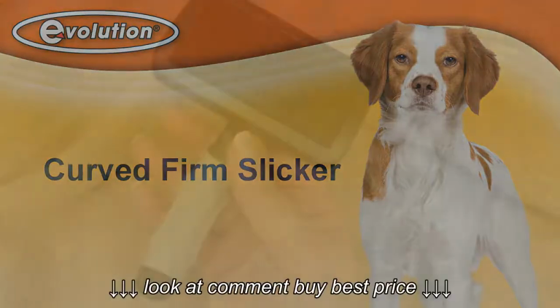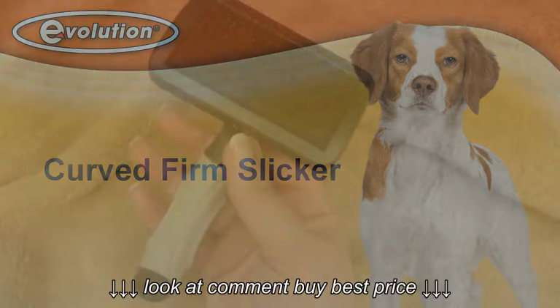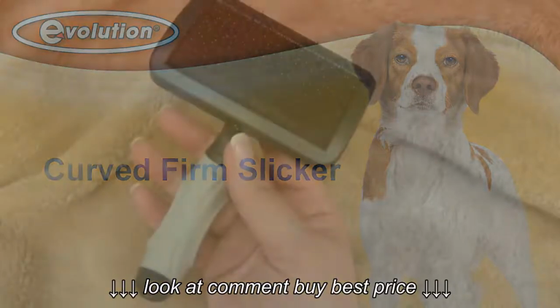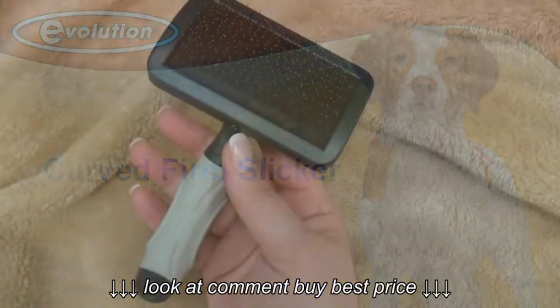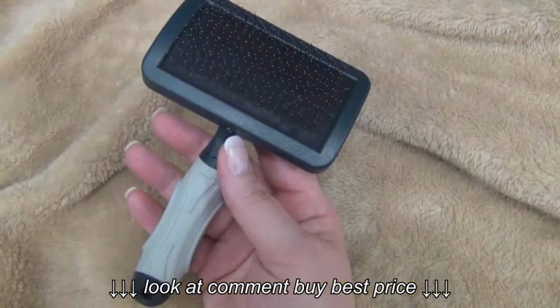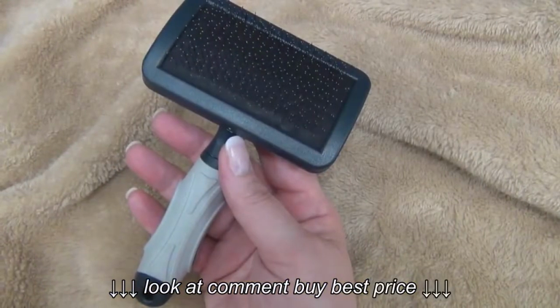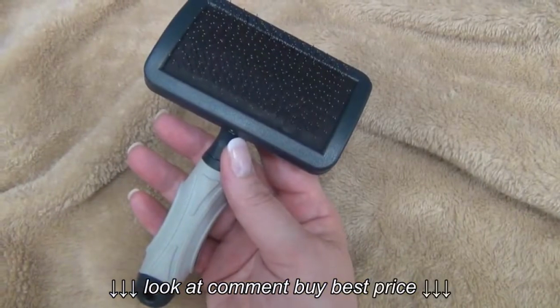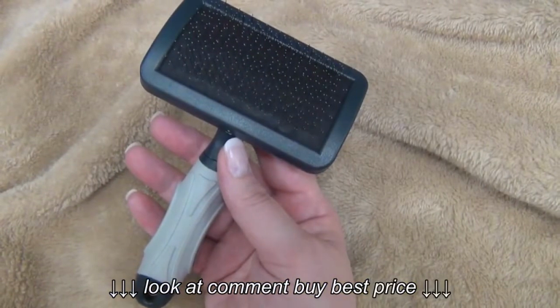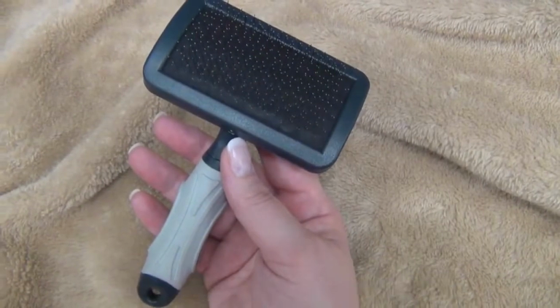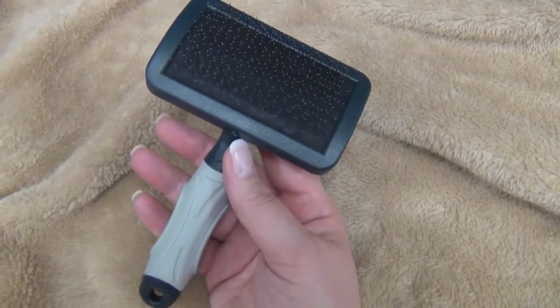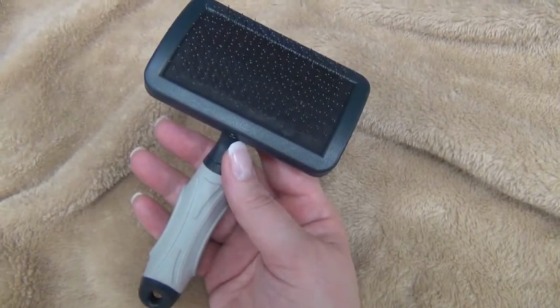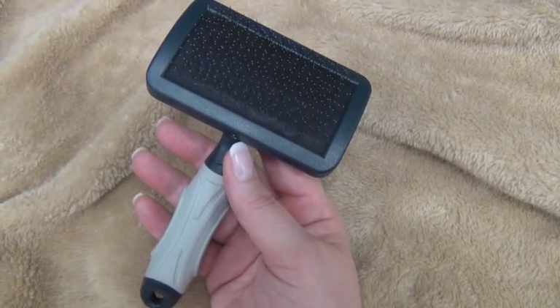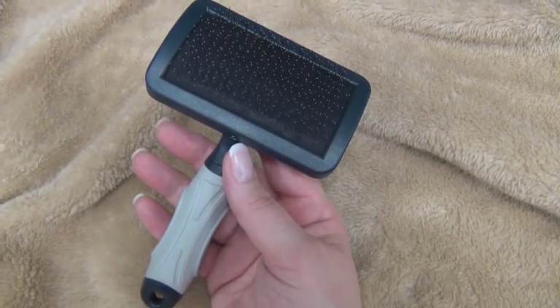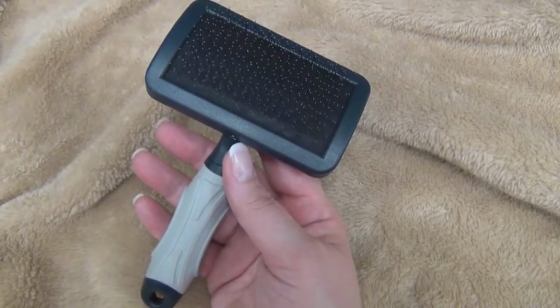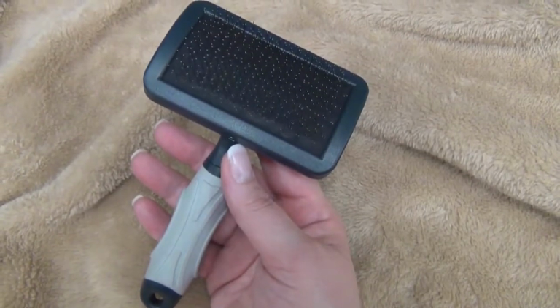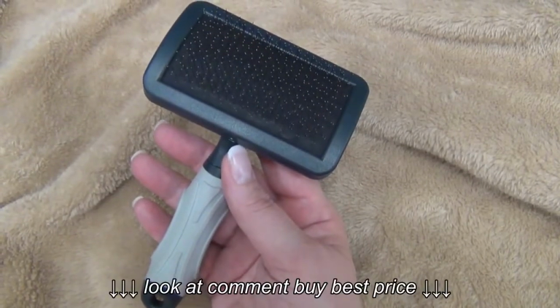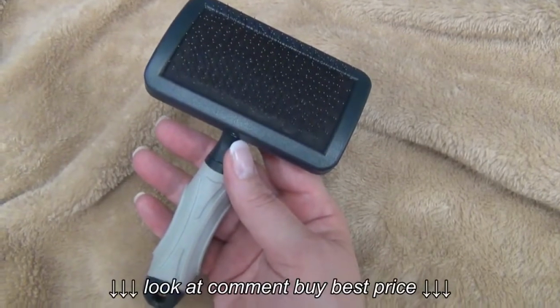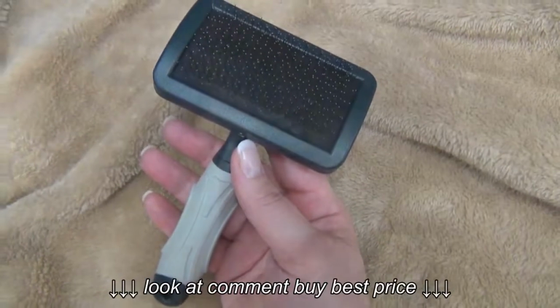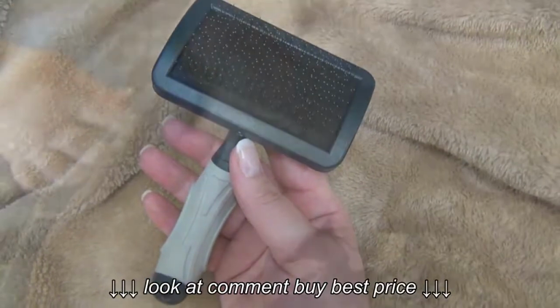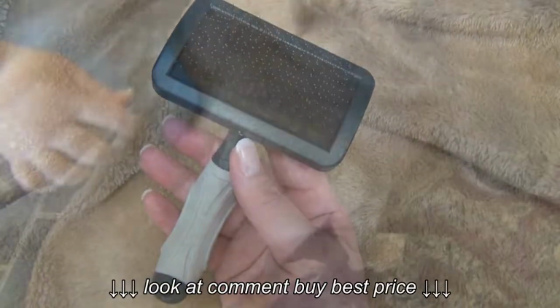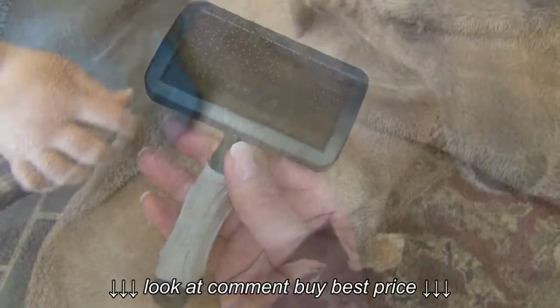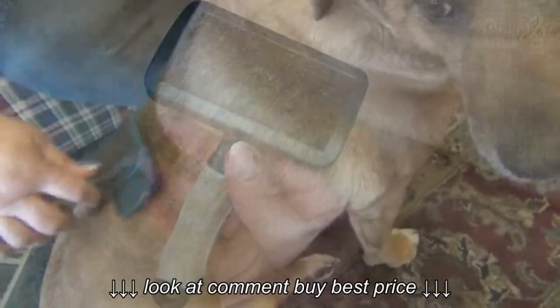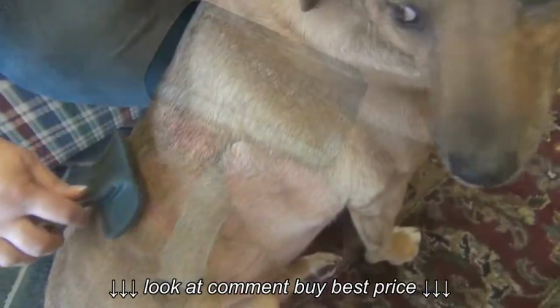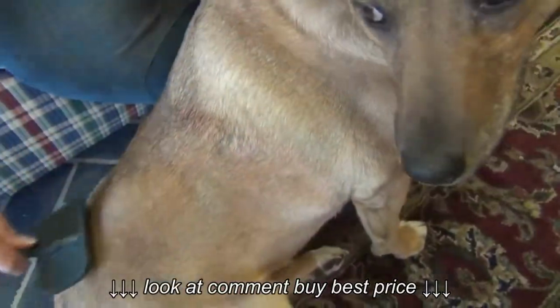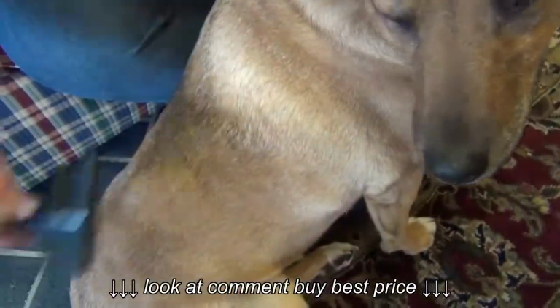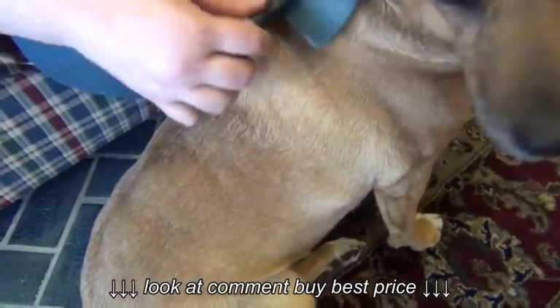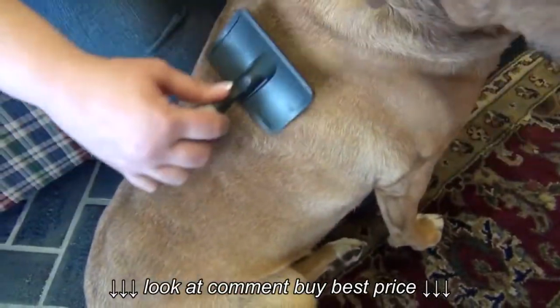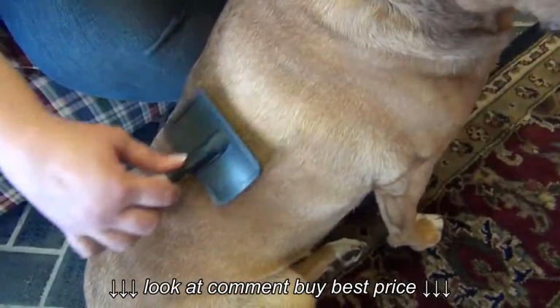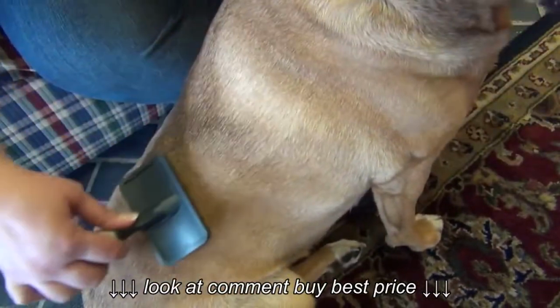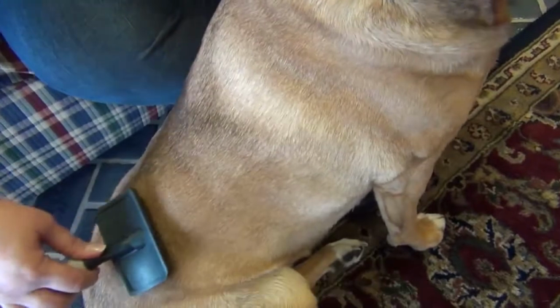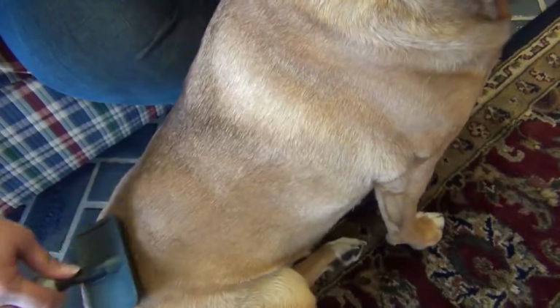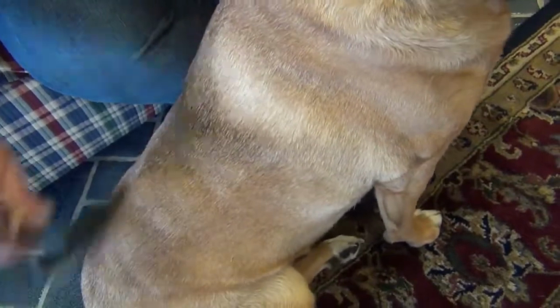The Quality Guaranteed Evolution Curved Firm Slicker removes tangles and loose hair from any type of coat. The slicker is curved to groom the special contours of the dog.